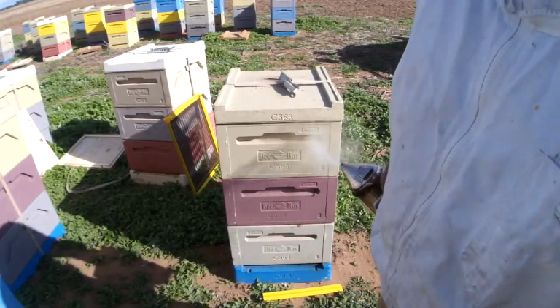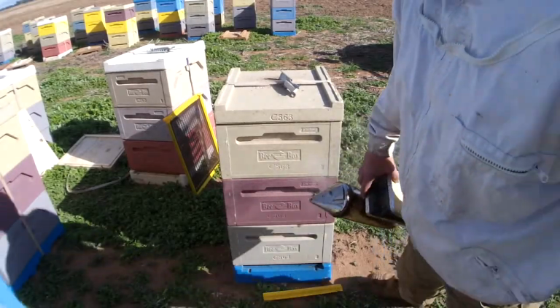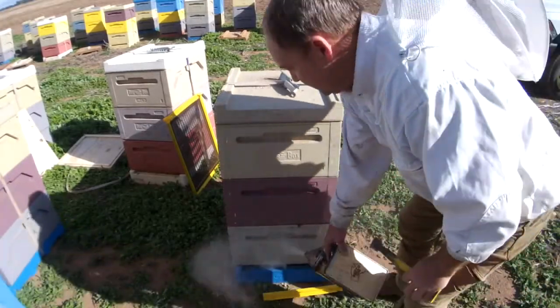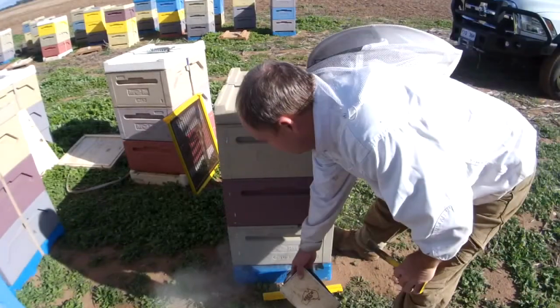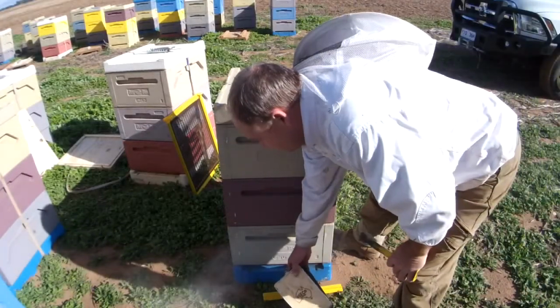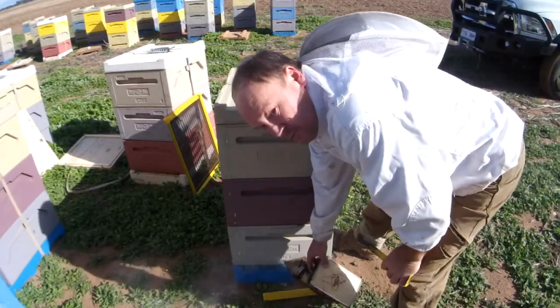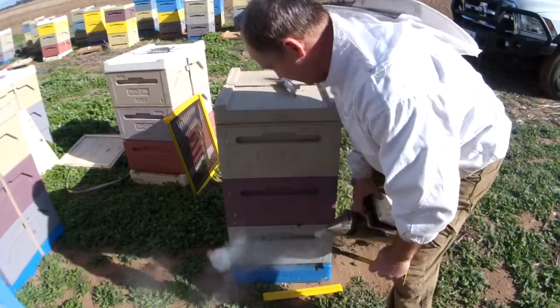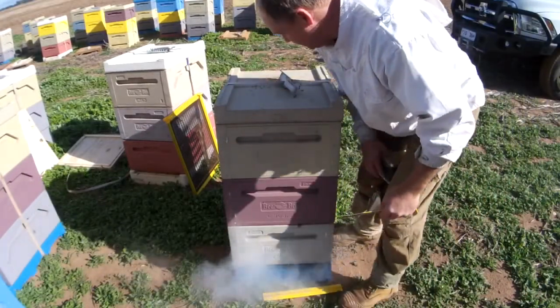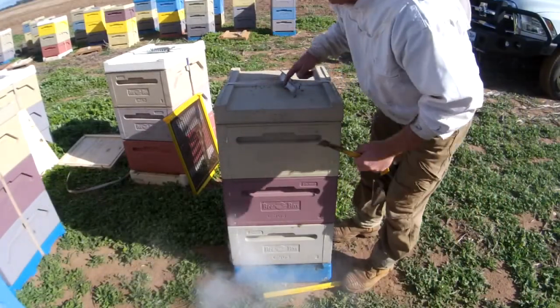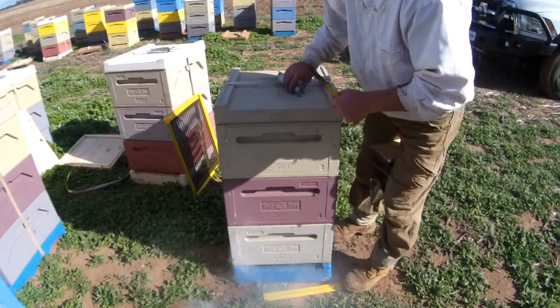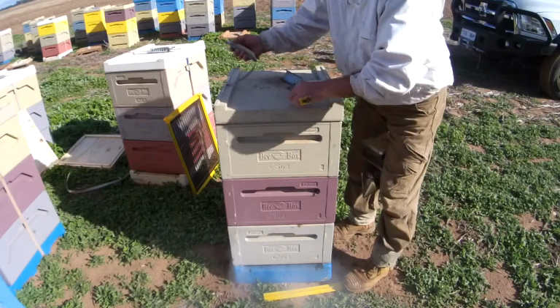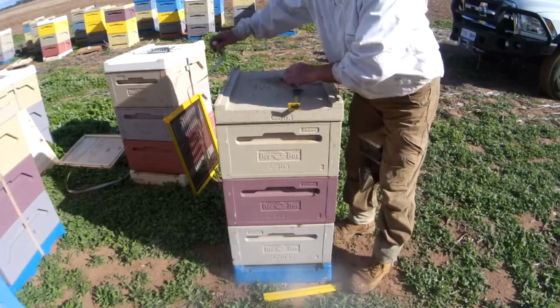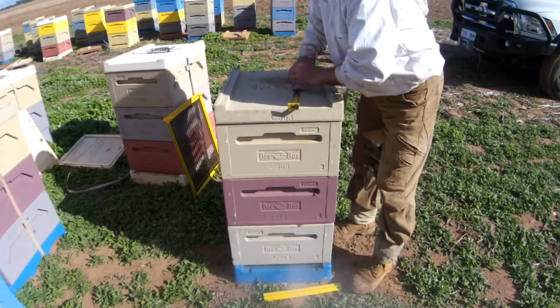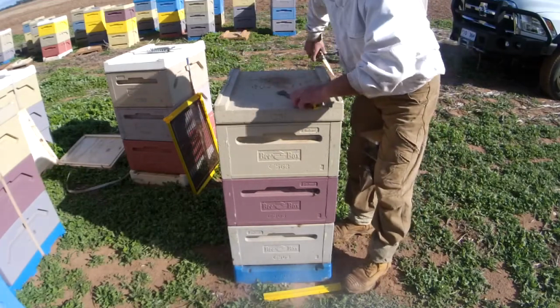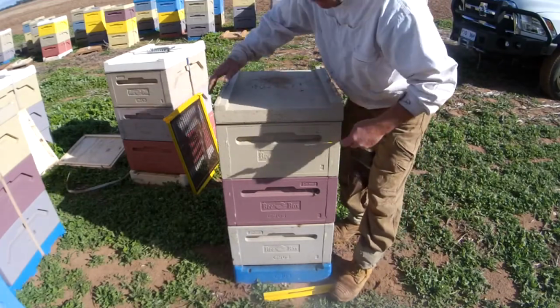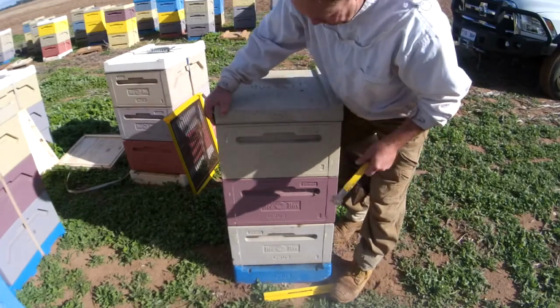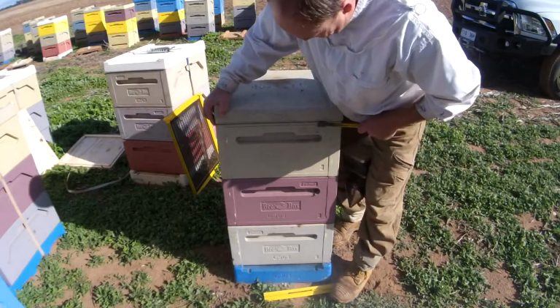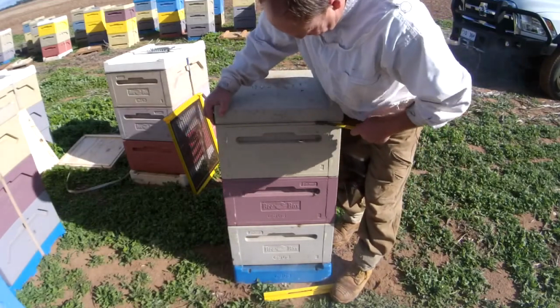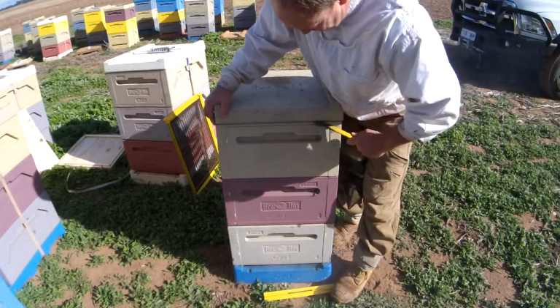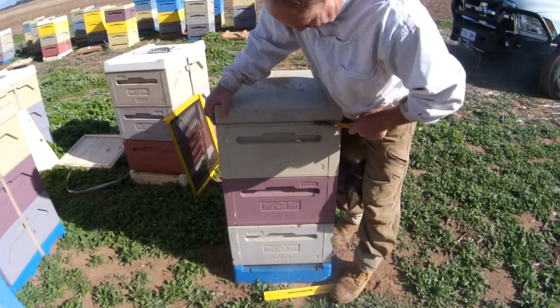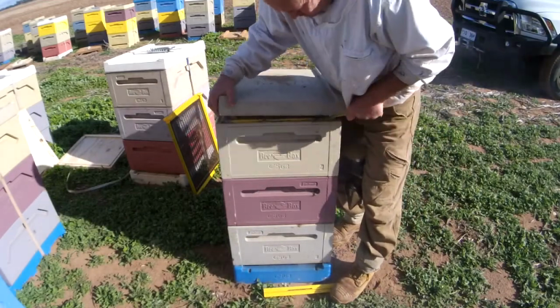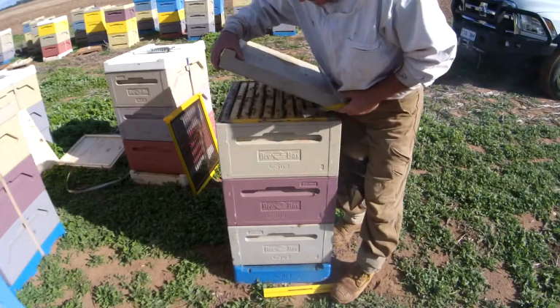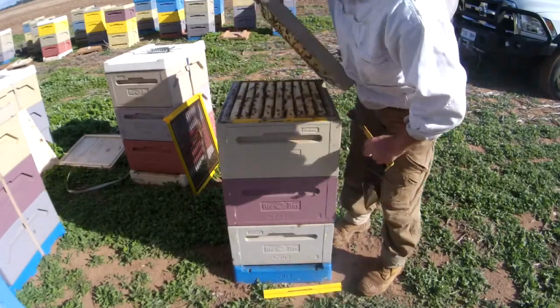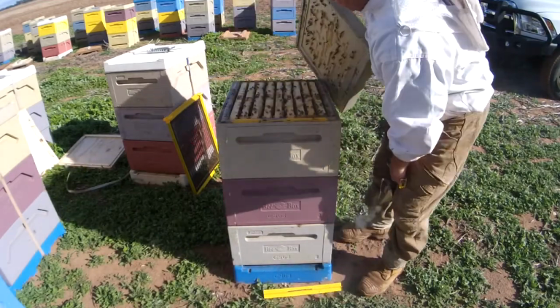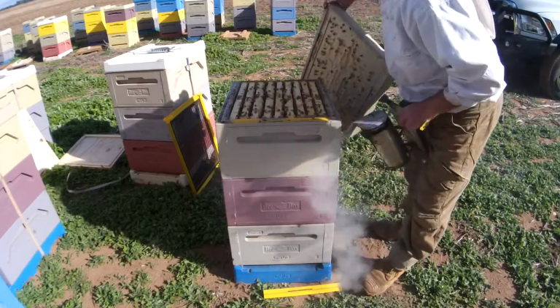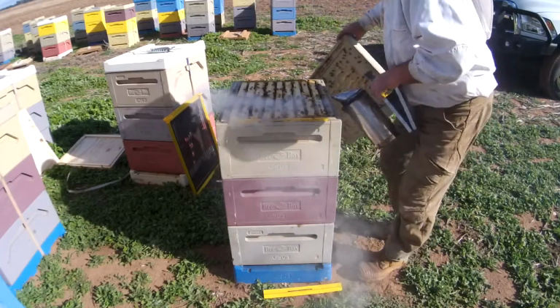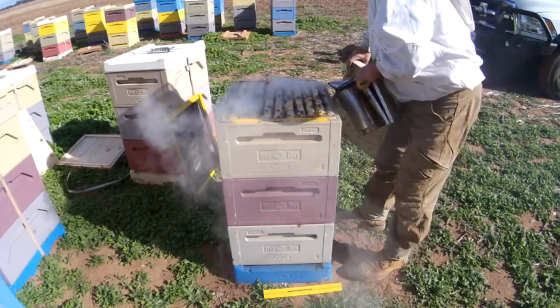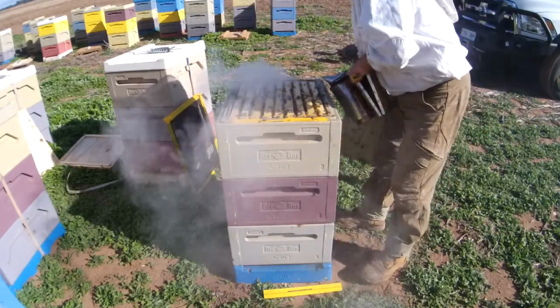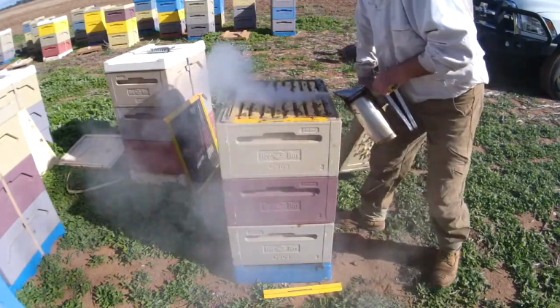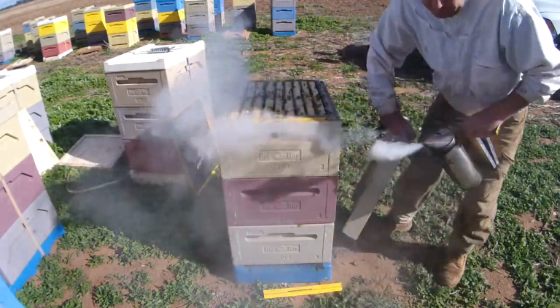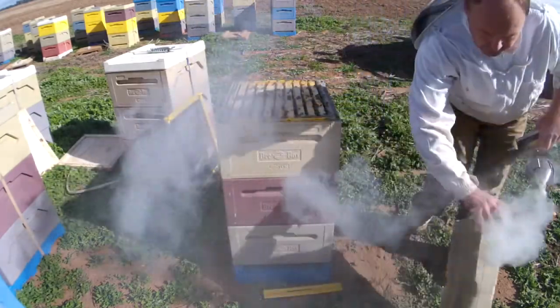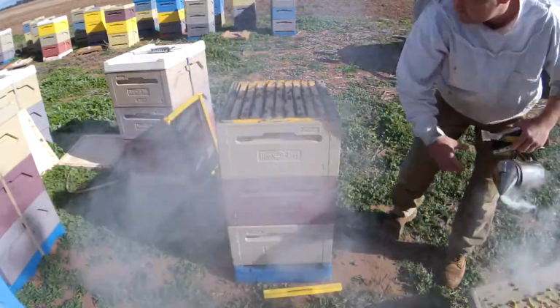I'm Victor from Australian Honey Bee. I just want to make a quick short video showing you what we're doing with our bees. At the moment it's June 2015 and we're just shutting our bees down for winter.